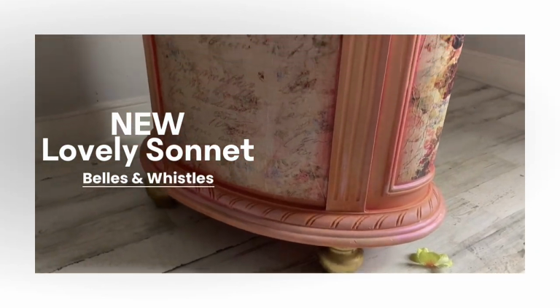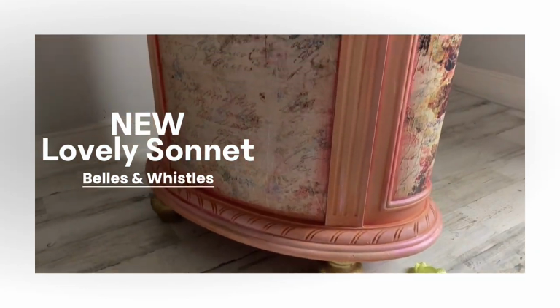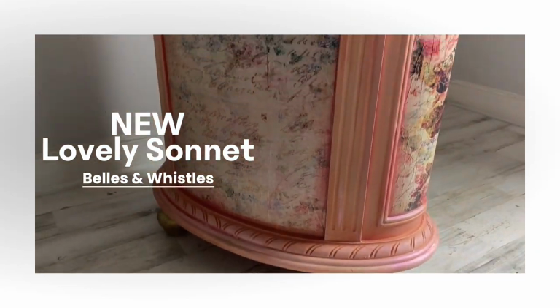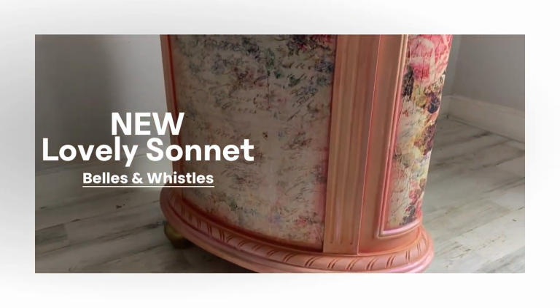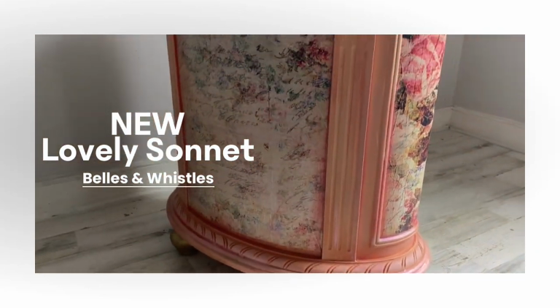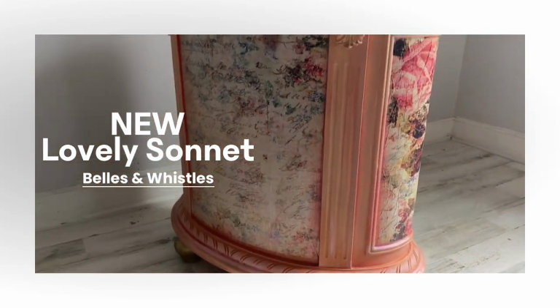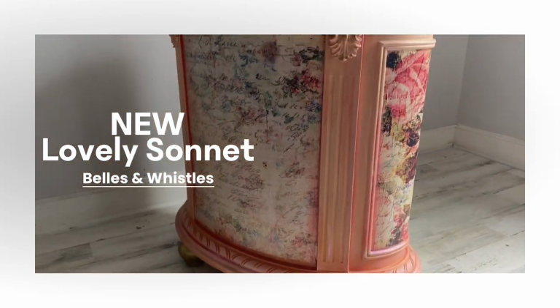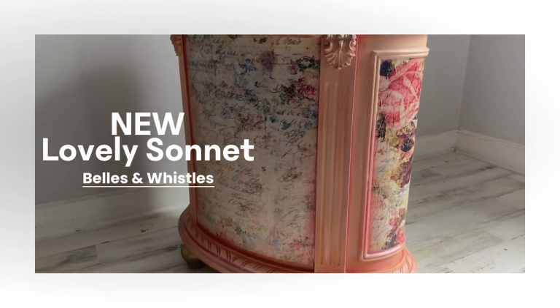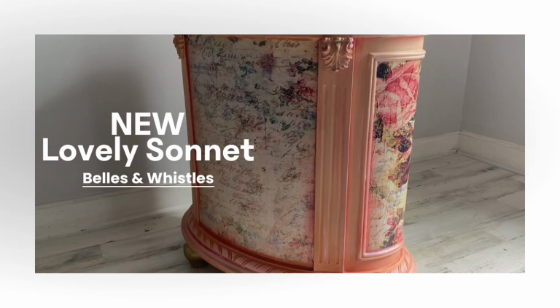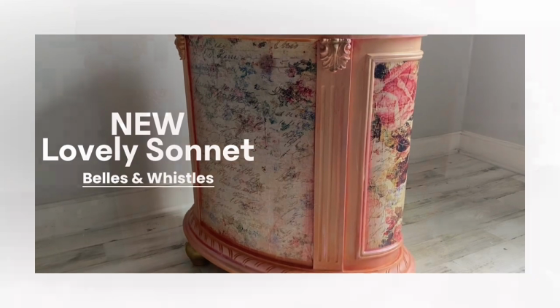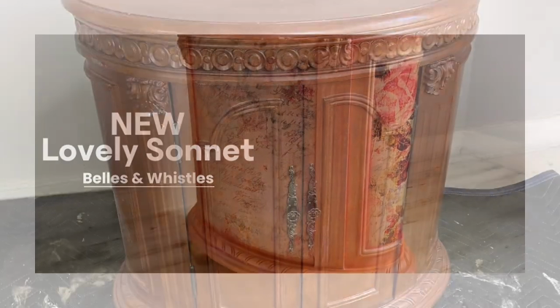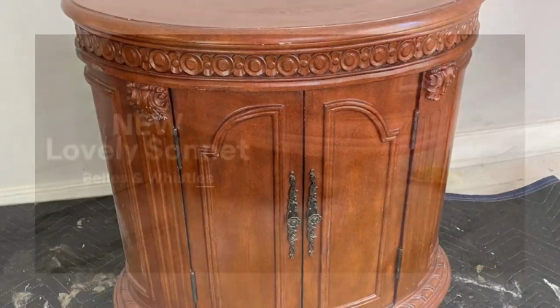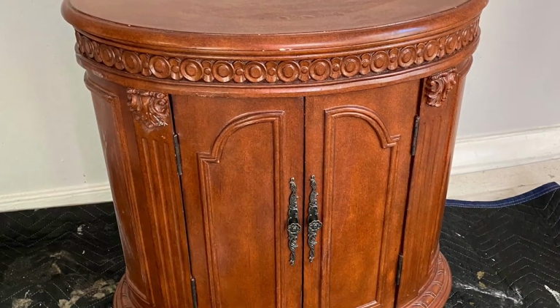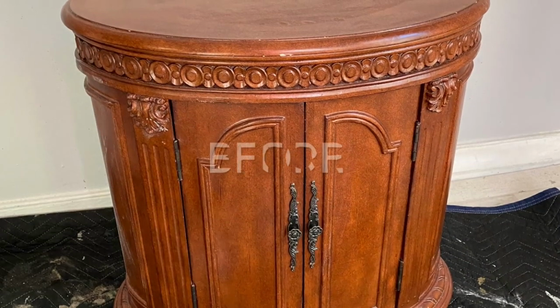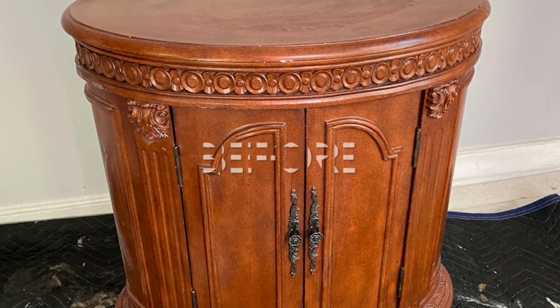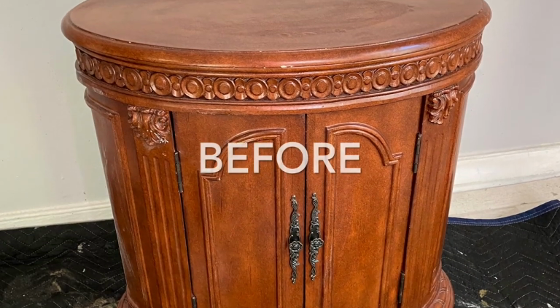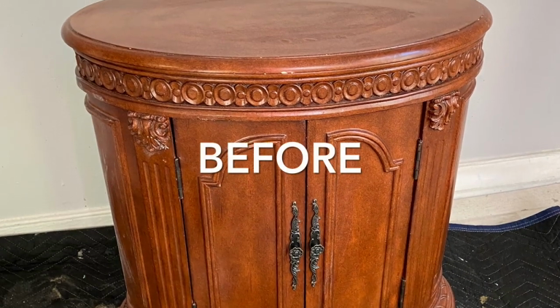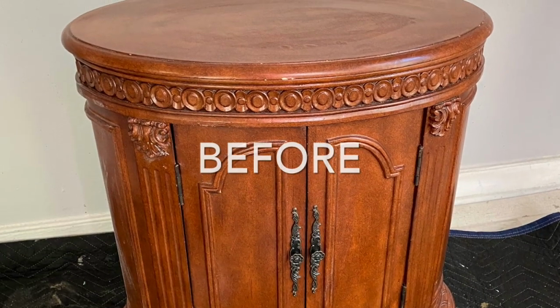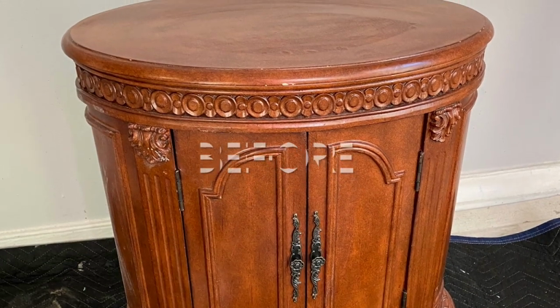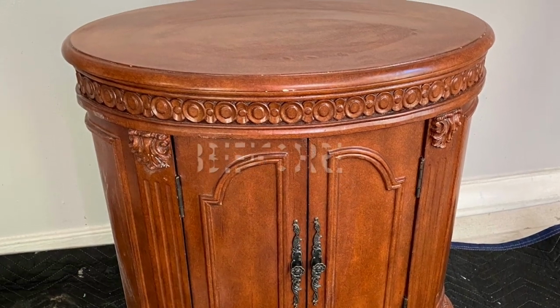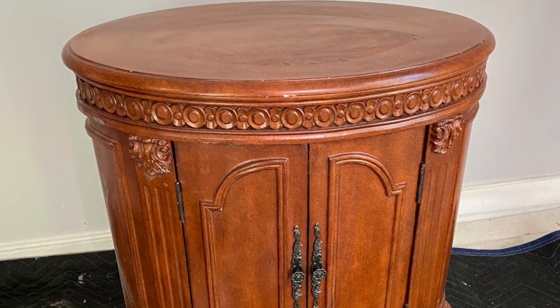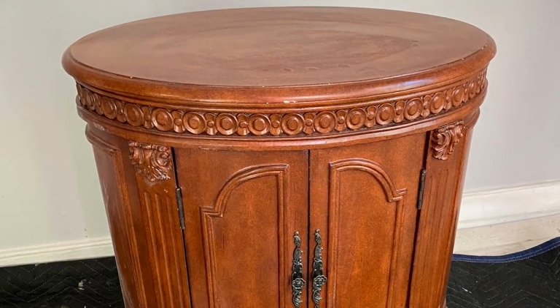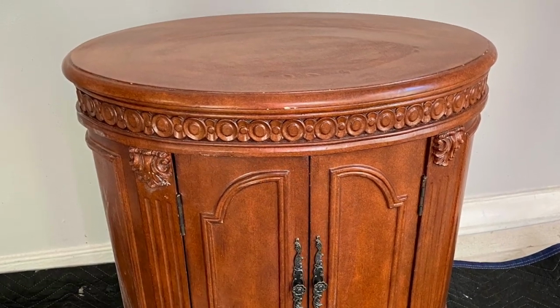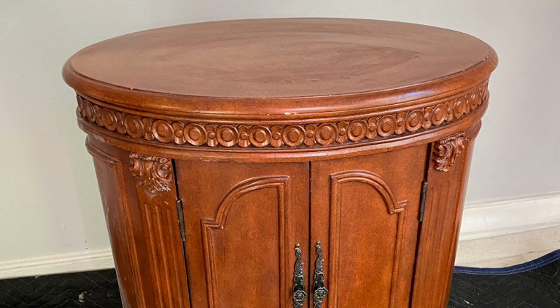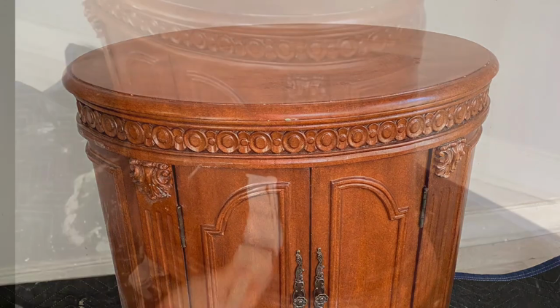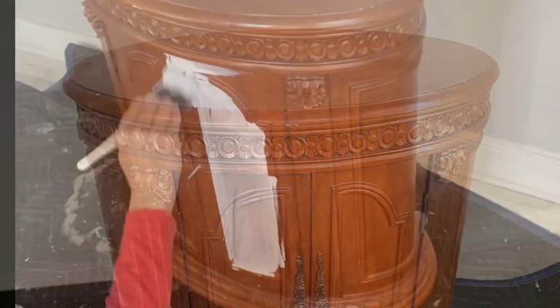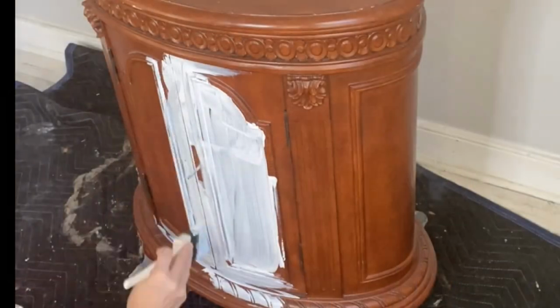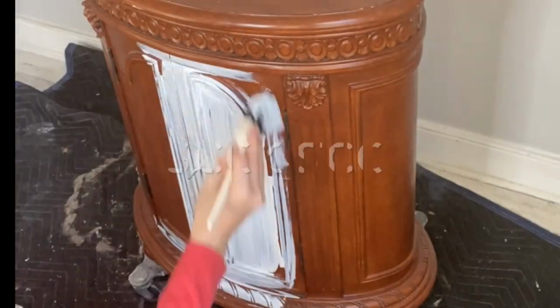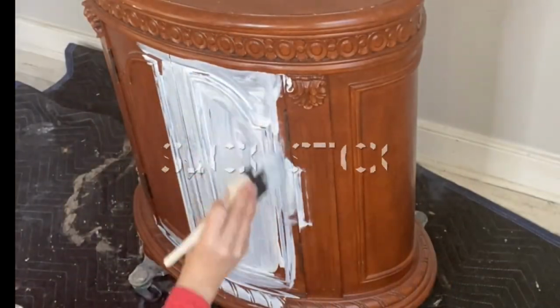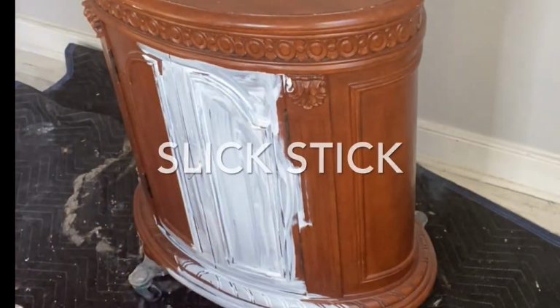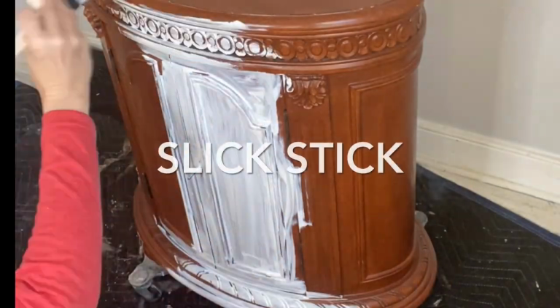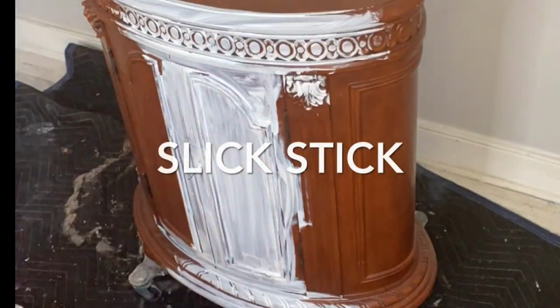Hello and welcome to my lovely sonnet makeover. For today's drab to fab video, I'm going to be featuring the brand new decoupage paper from the Bells and Whistles line at Dixie Belle.